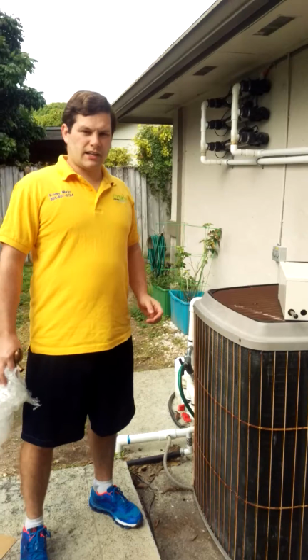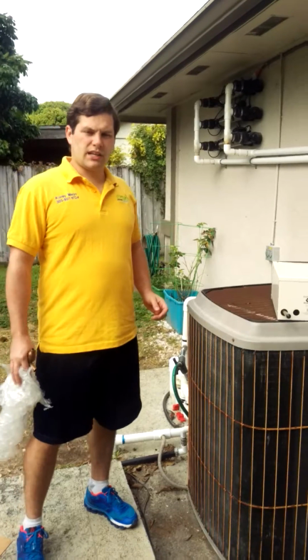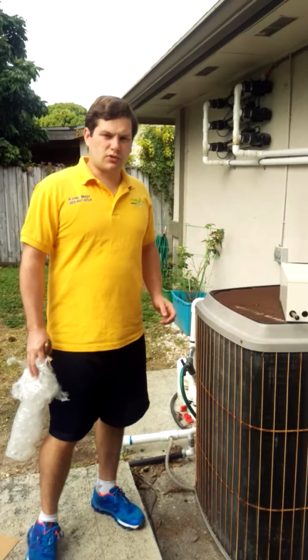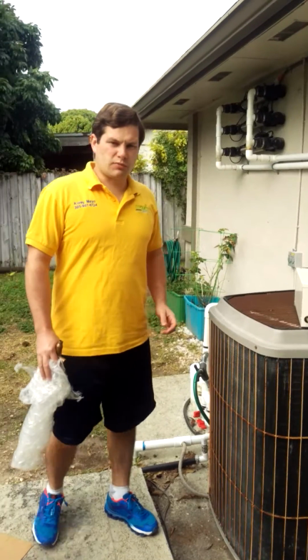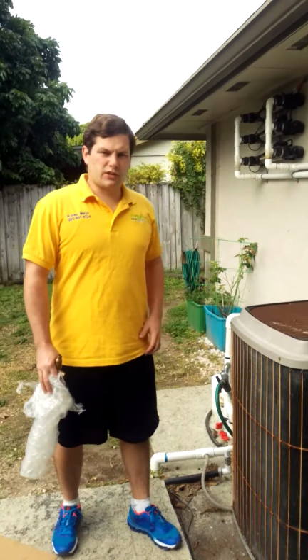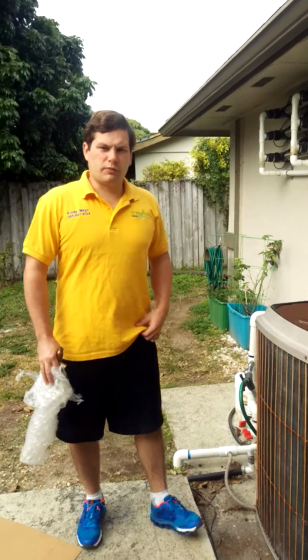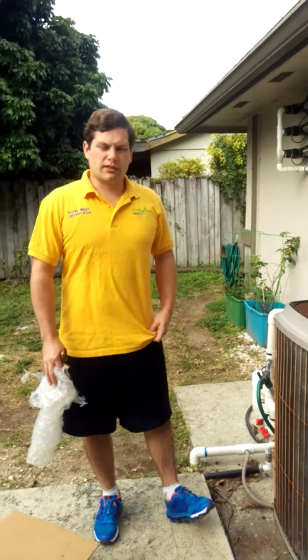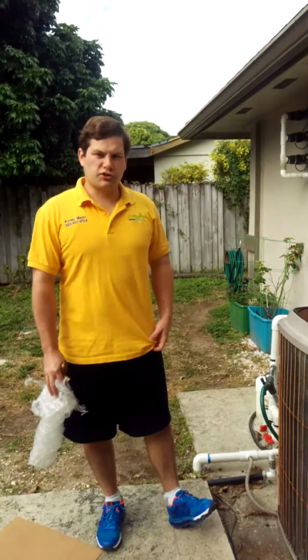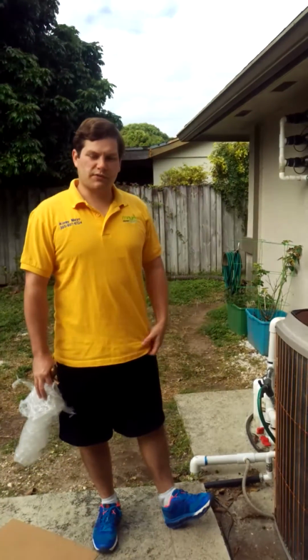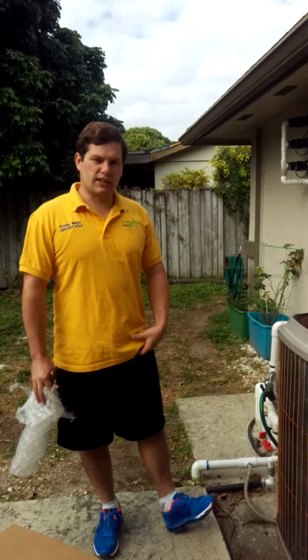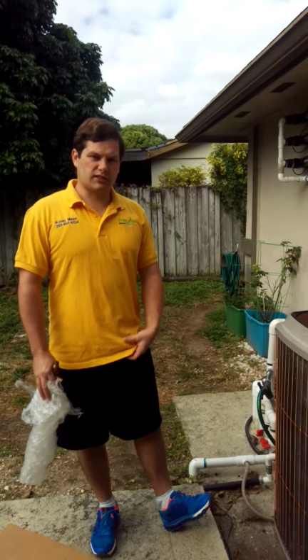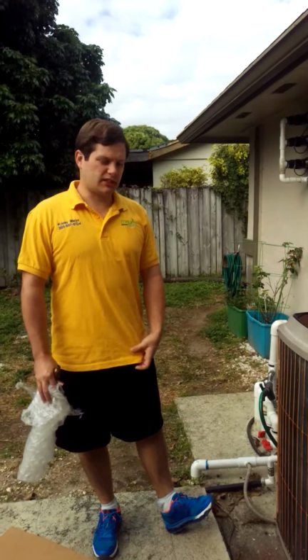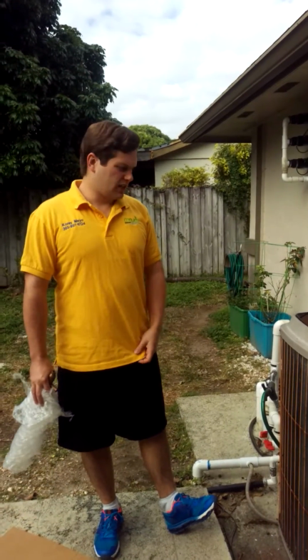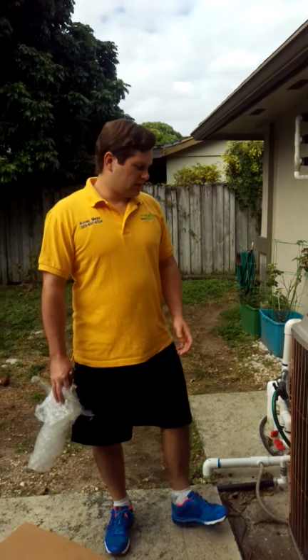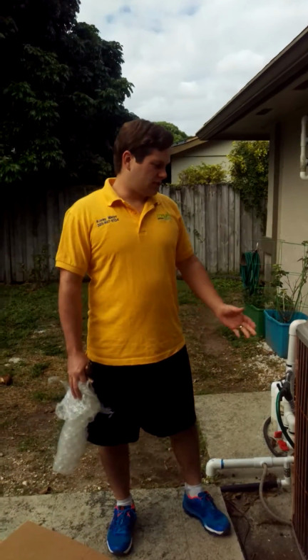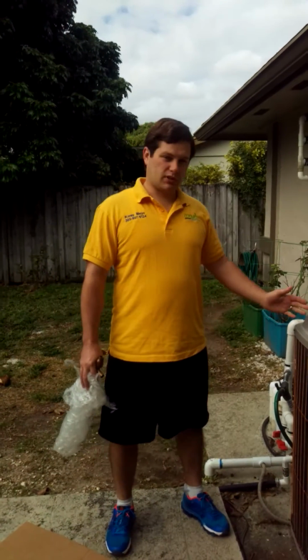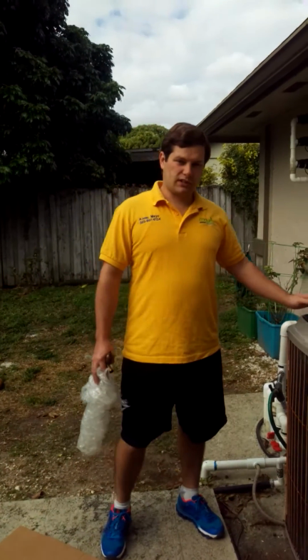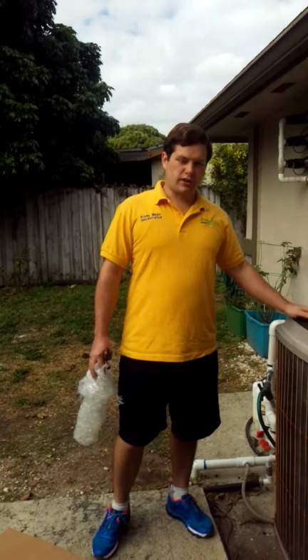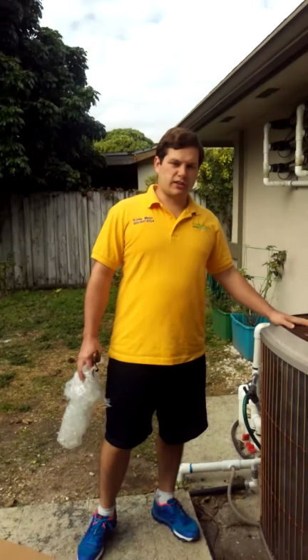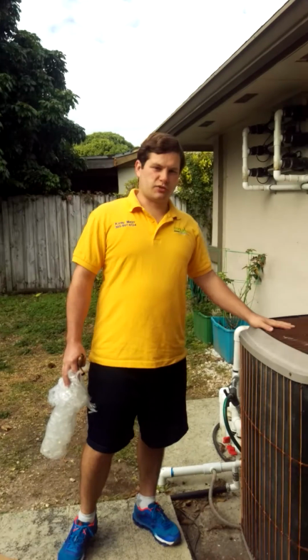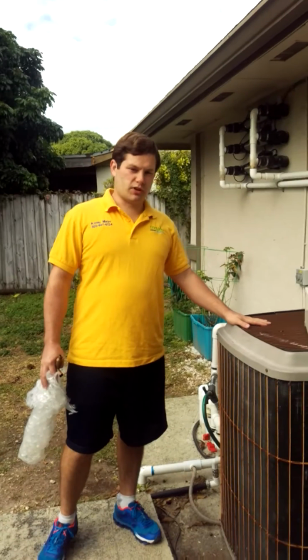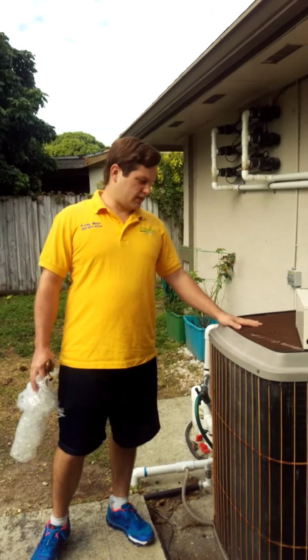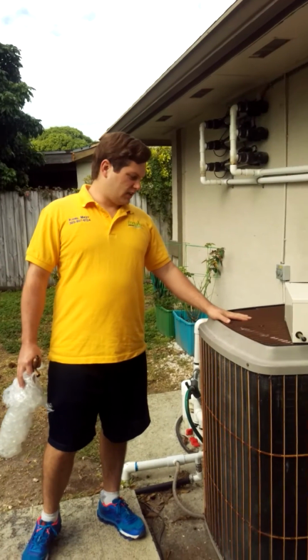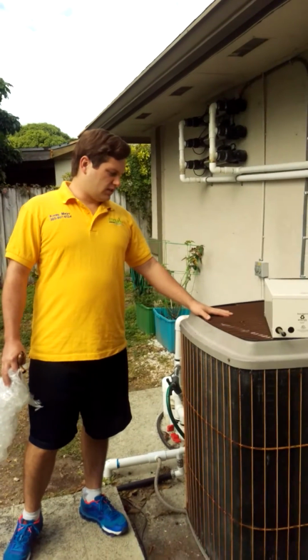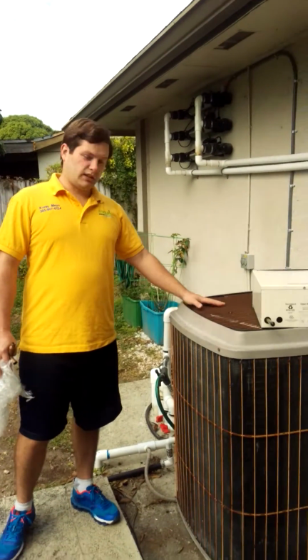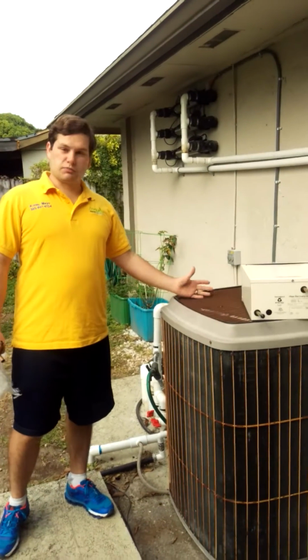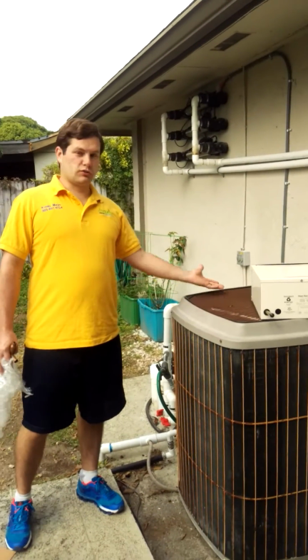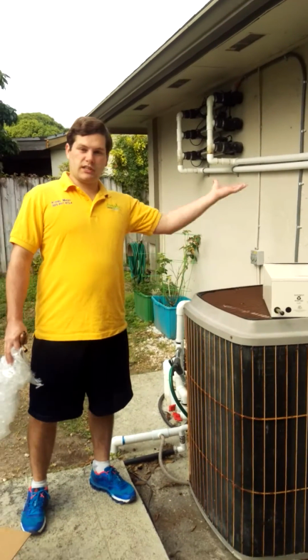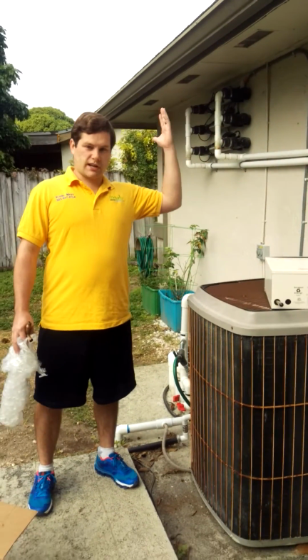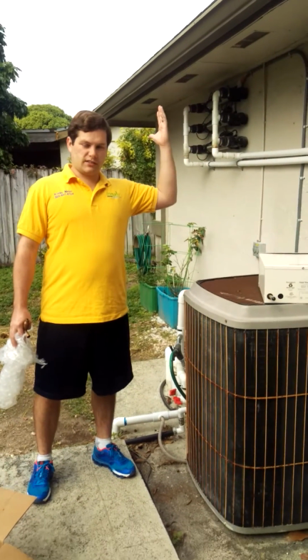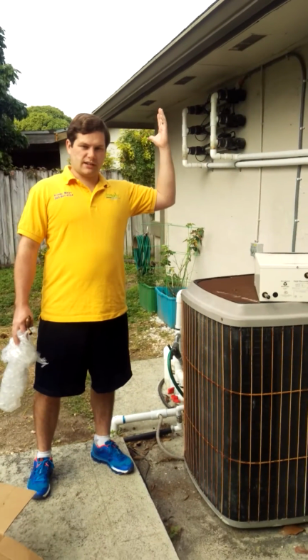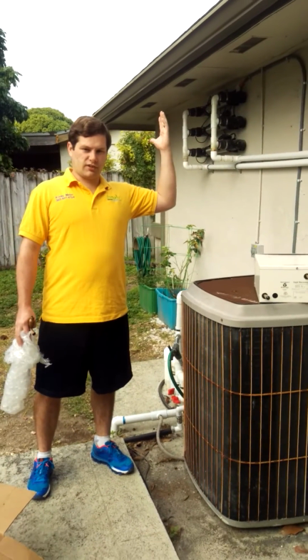Hi, my name is Corey Mailer, Mailer's Energy Savers LLC. Typically, when the air conditioner is running, it just blows heat right into the air outside.